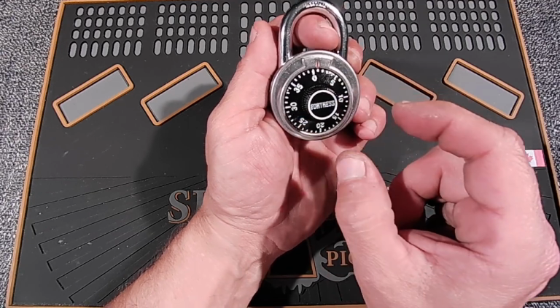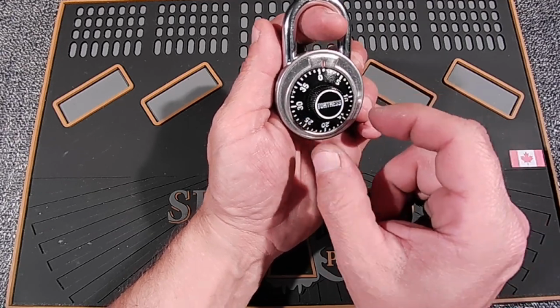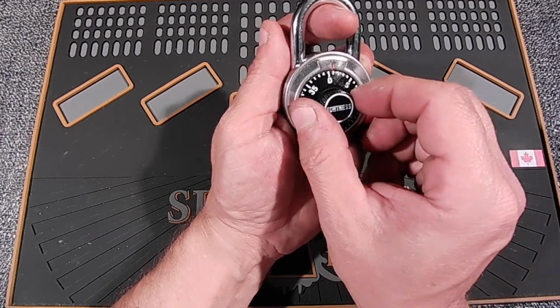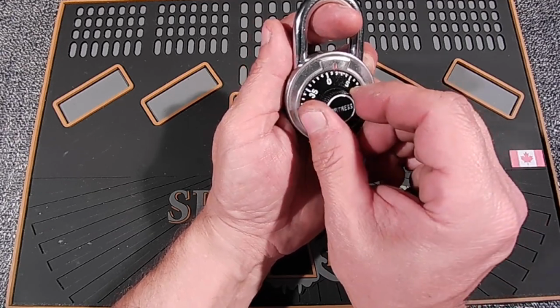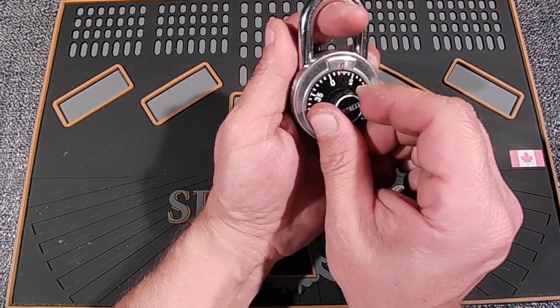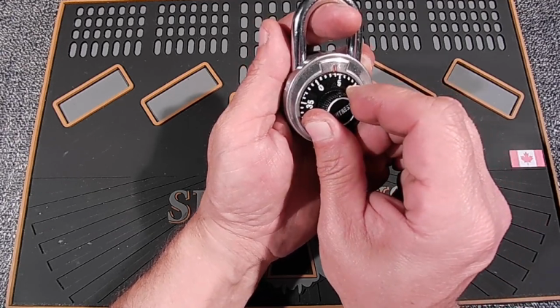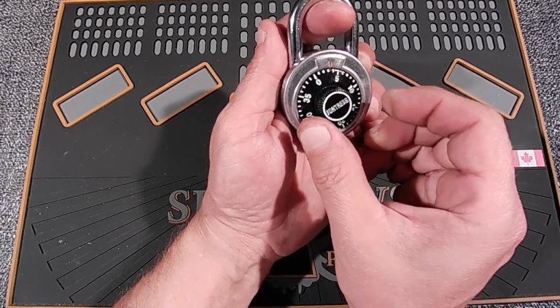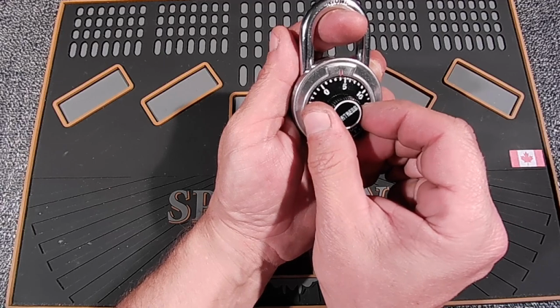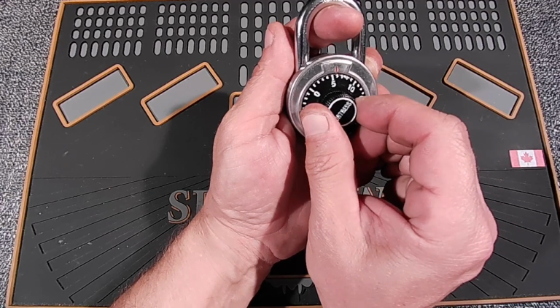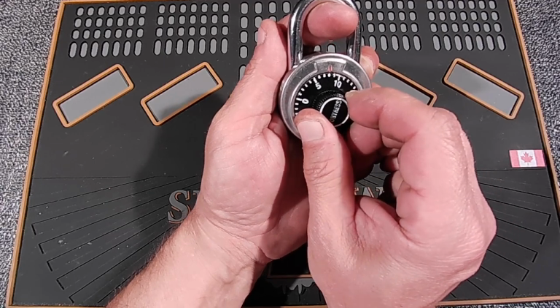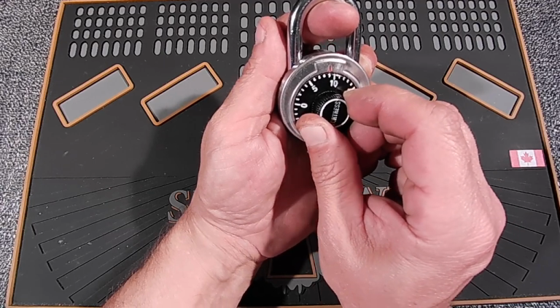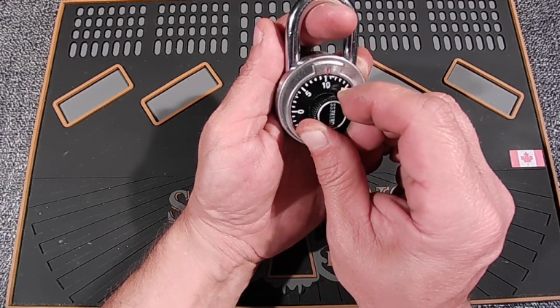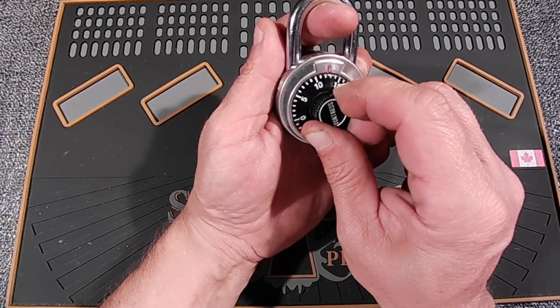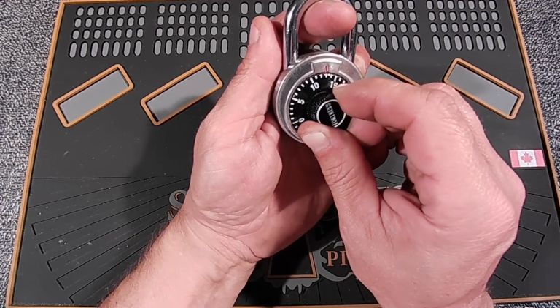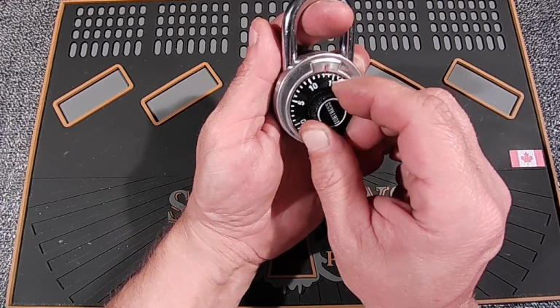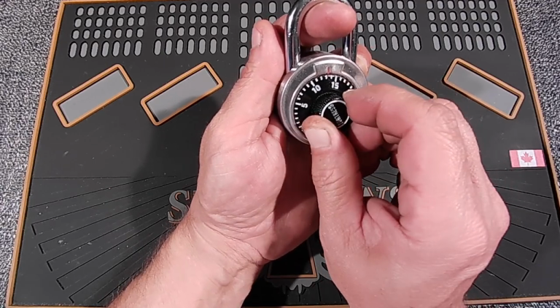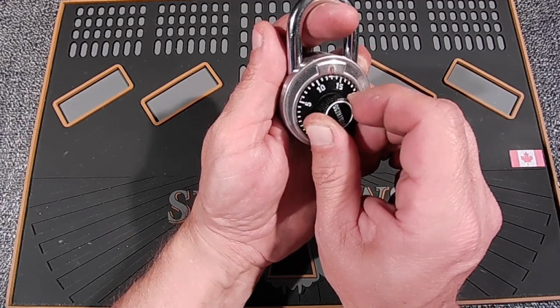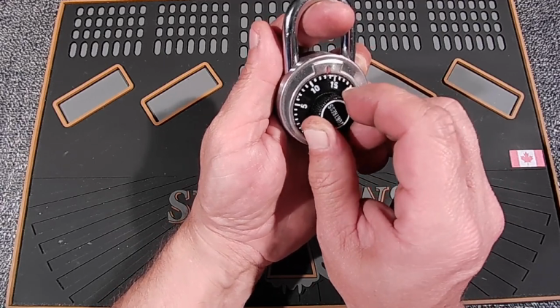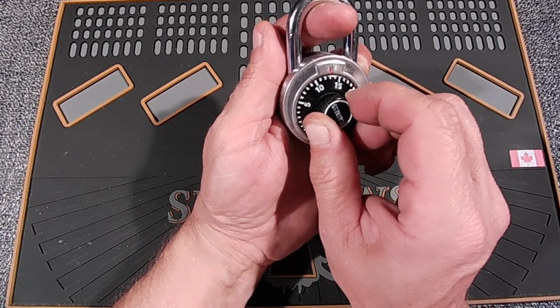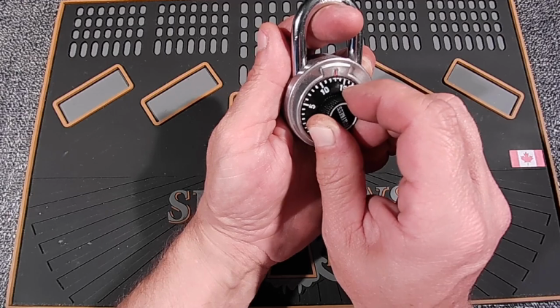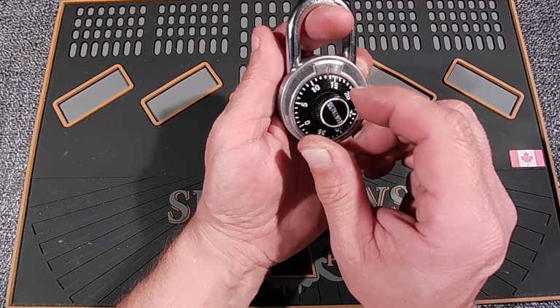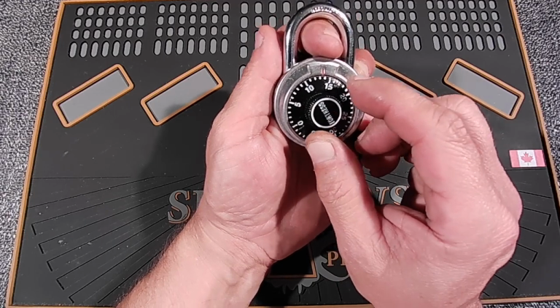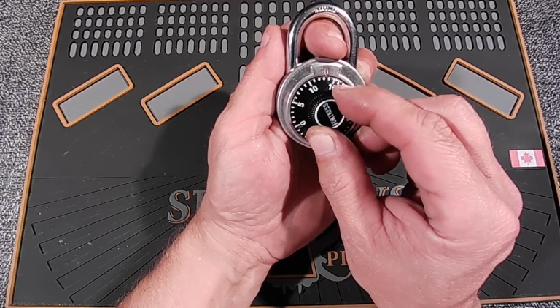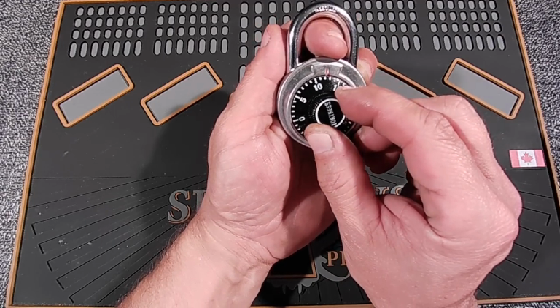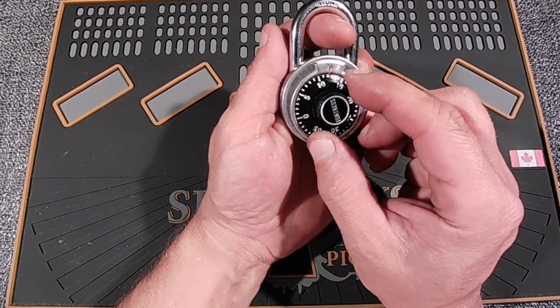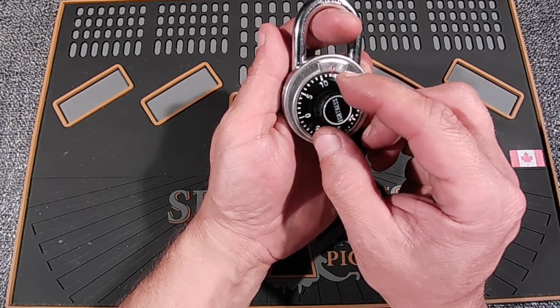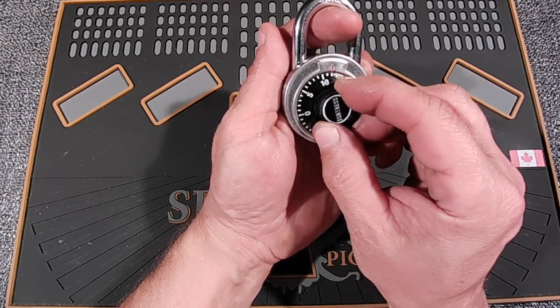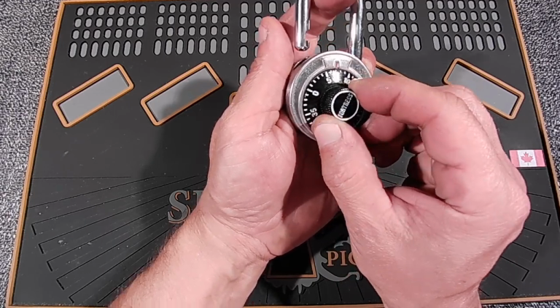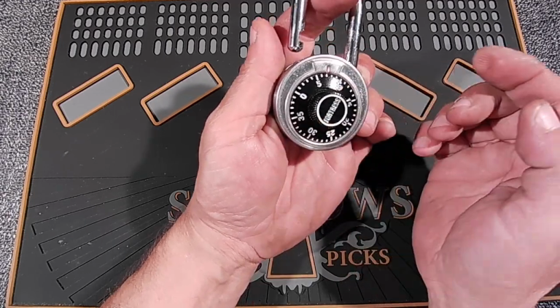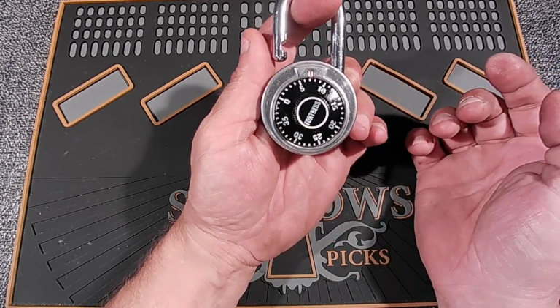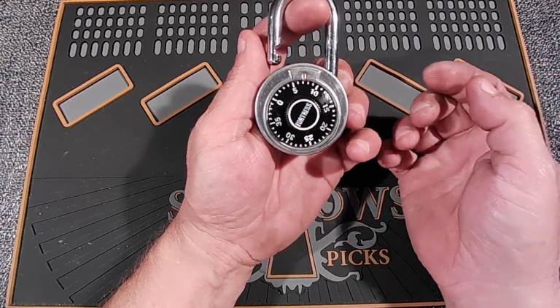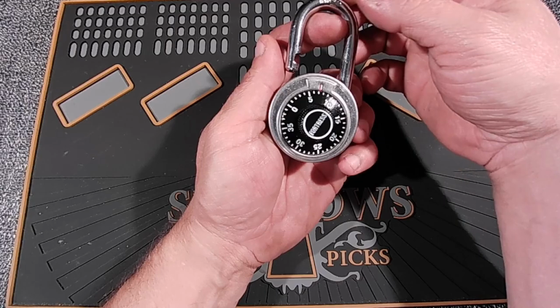And let's find the second number. You should hear it click. Oh, did you hear that? So somewhere there and I'll just get off that number and let's see where it is. There it is.